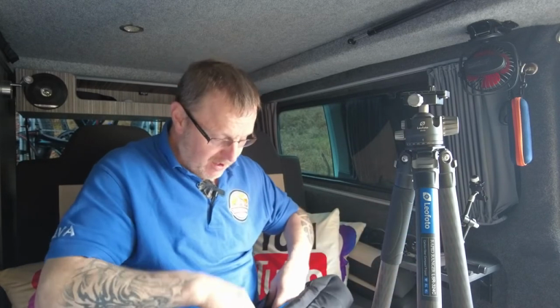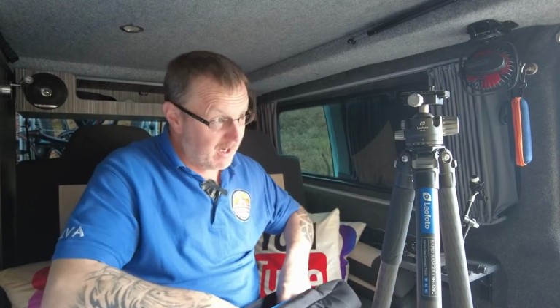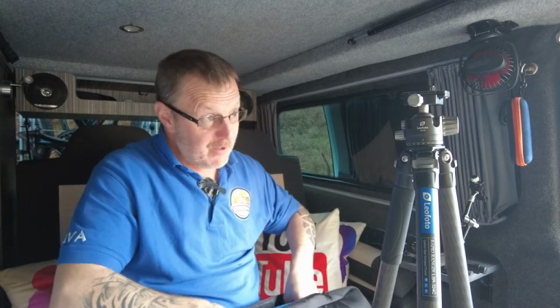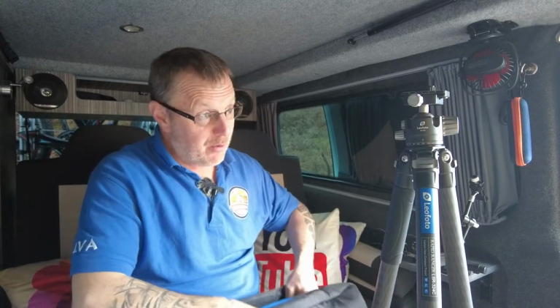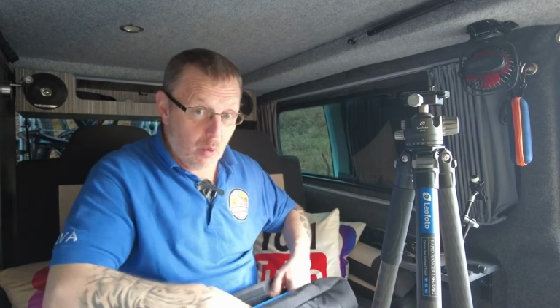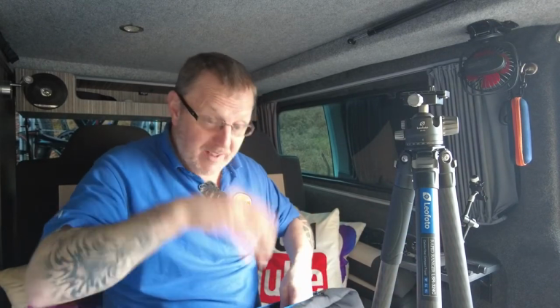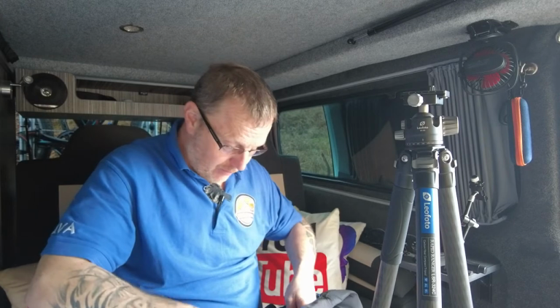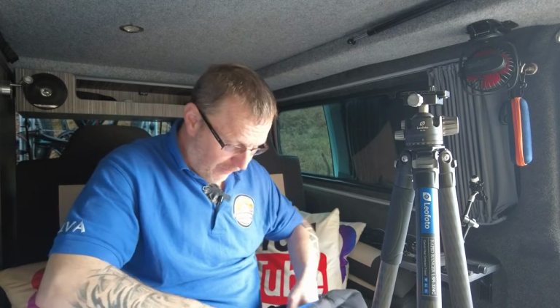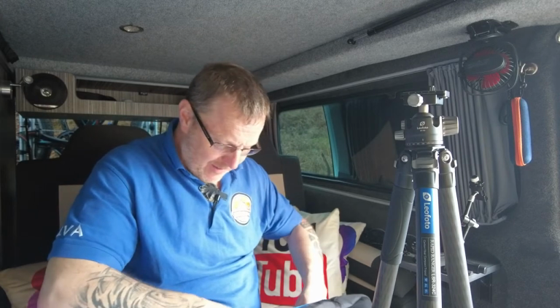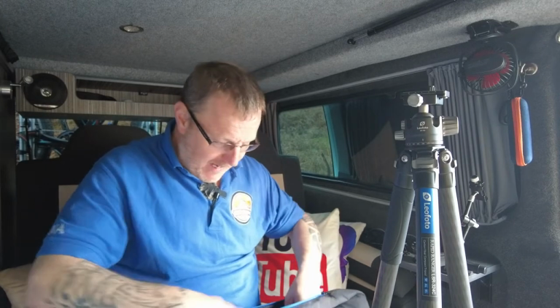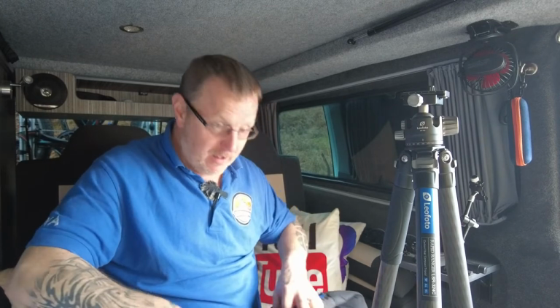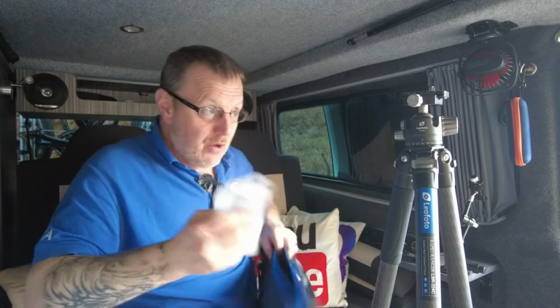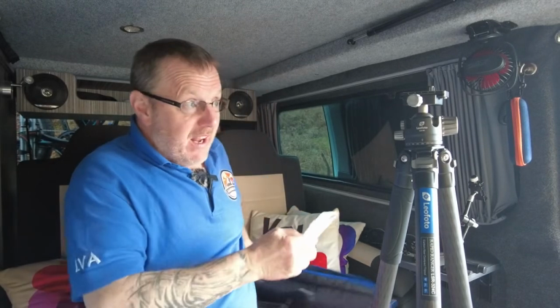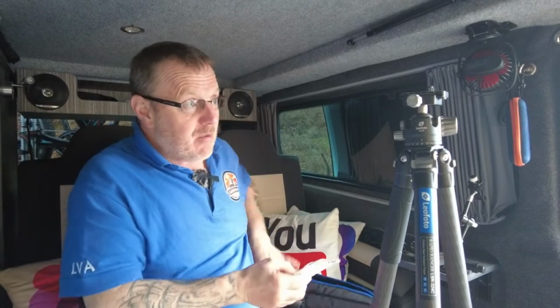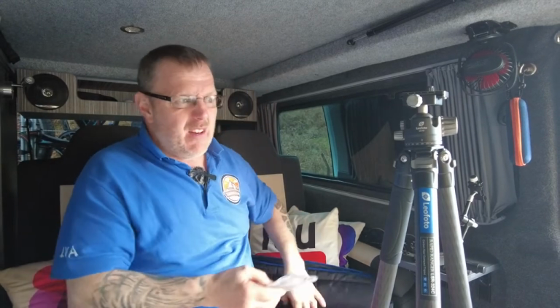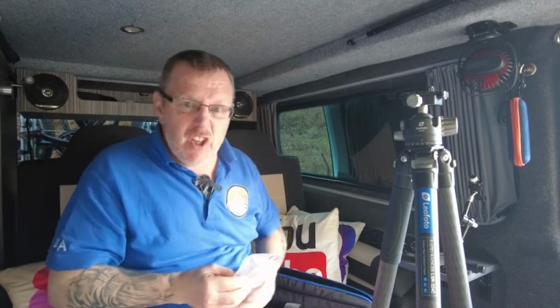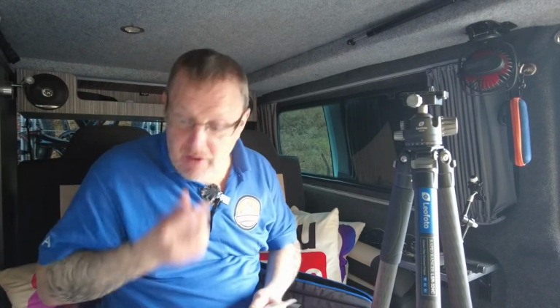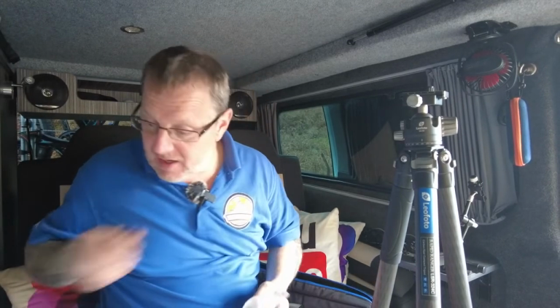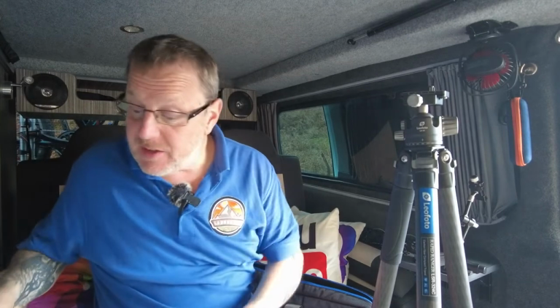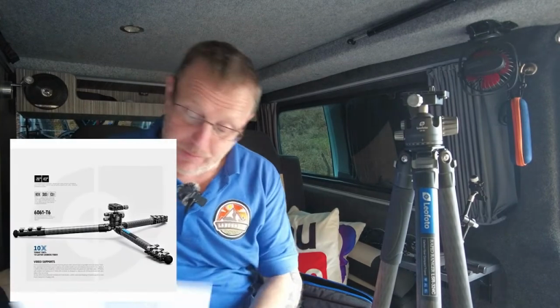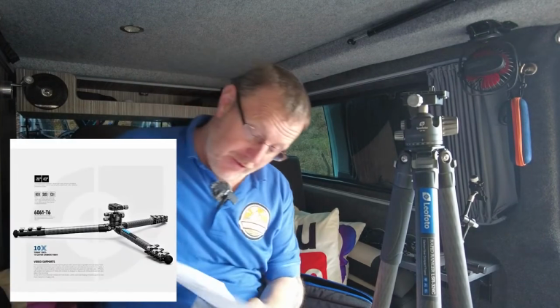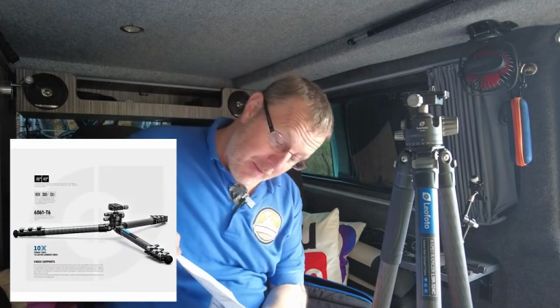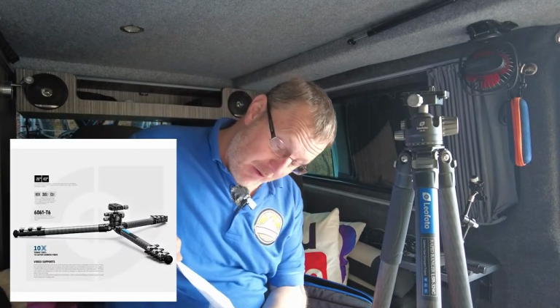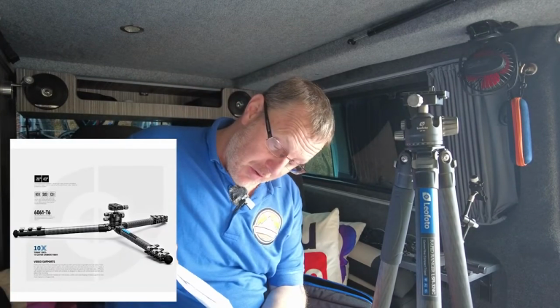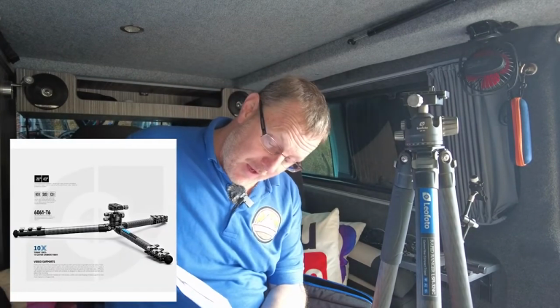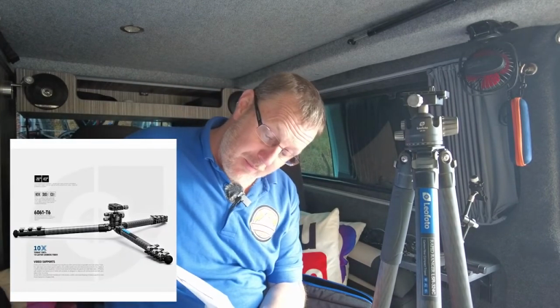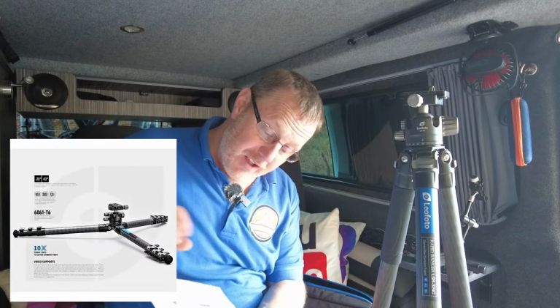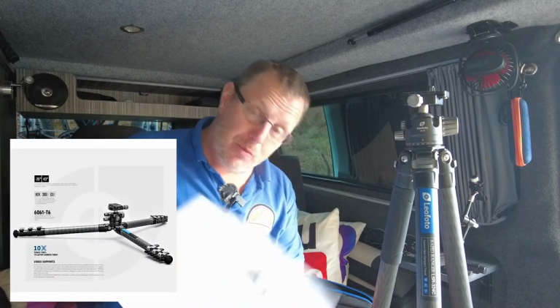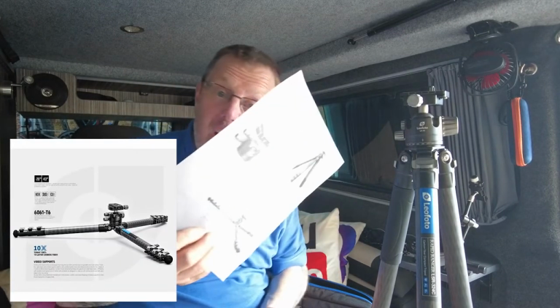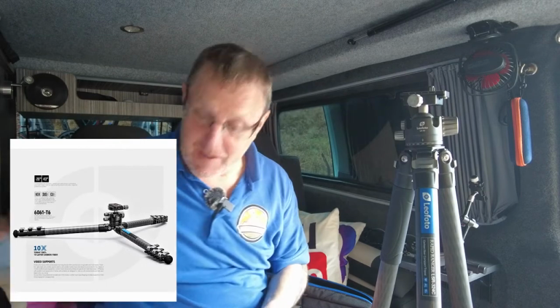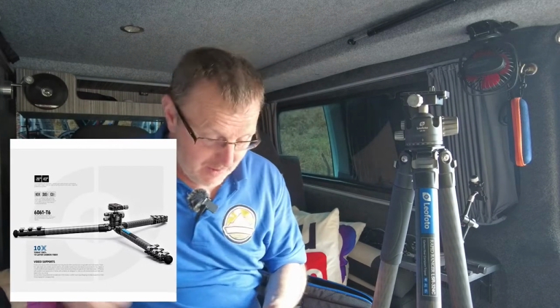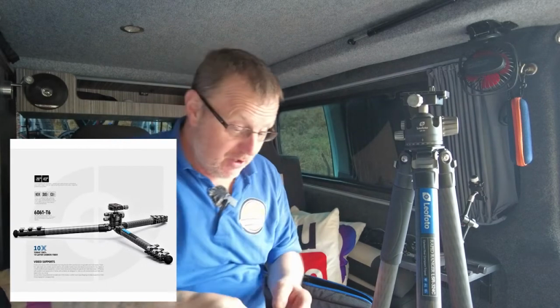The reason for that is this tripod will go all the way down to the floor flat, and you can get your camera within inches off the ground. It probably says on this bit of paper how low it will go, but the writing is so small I can't read it.